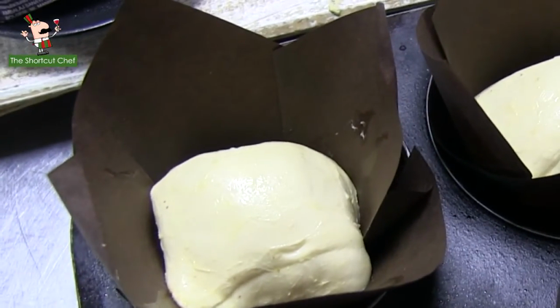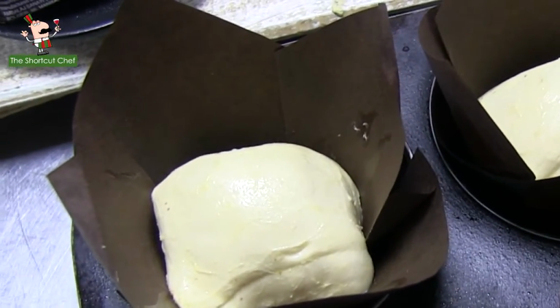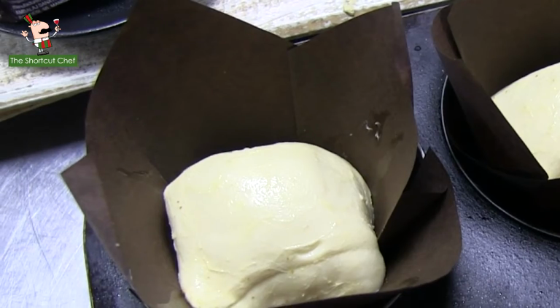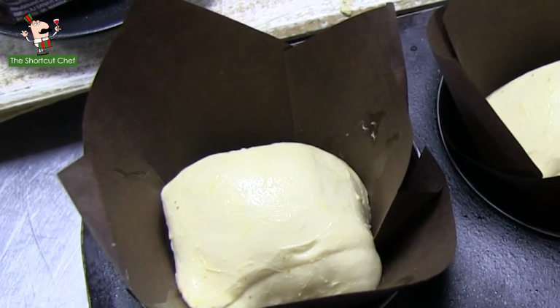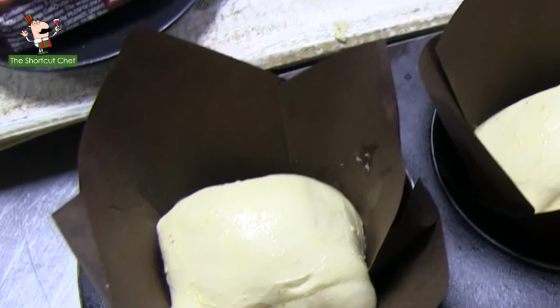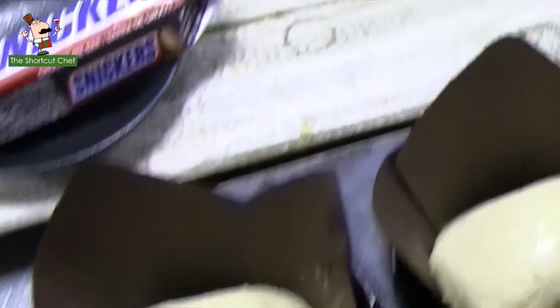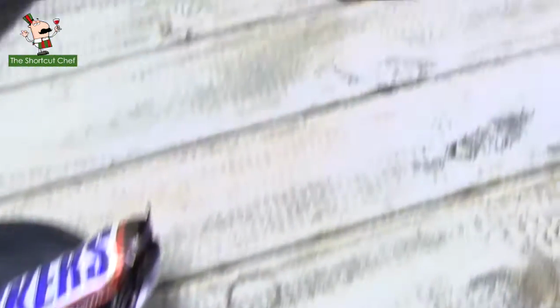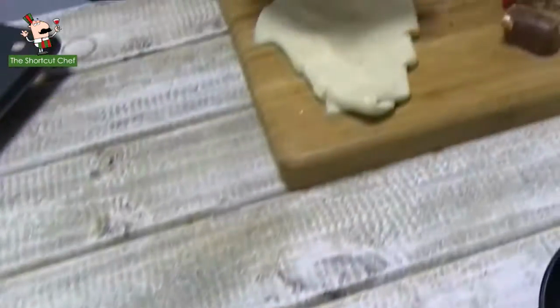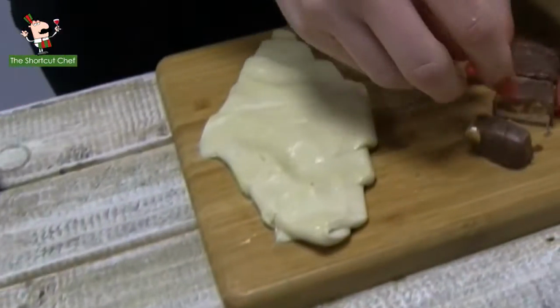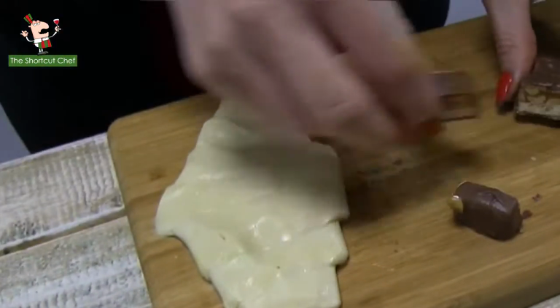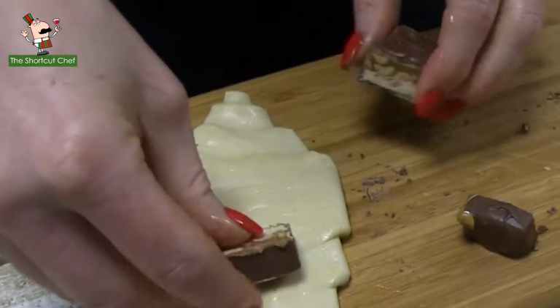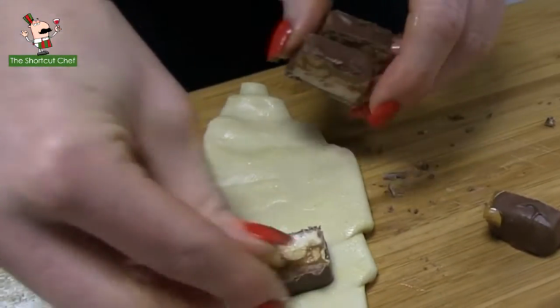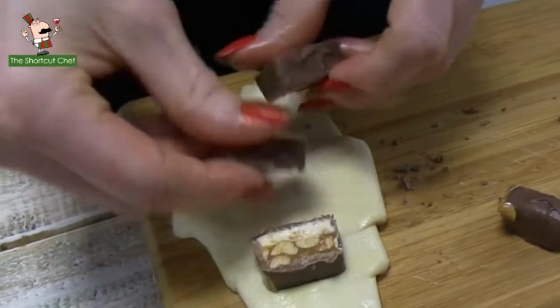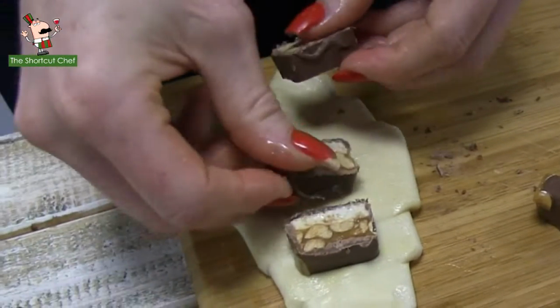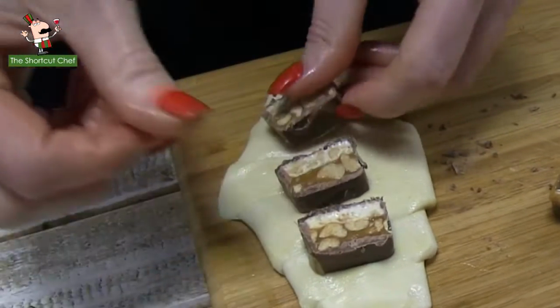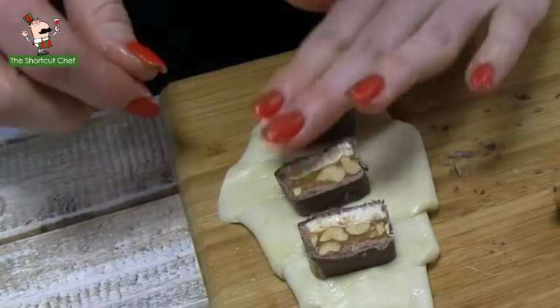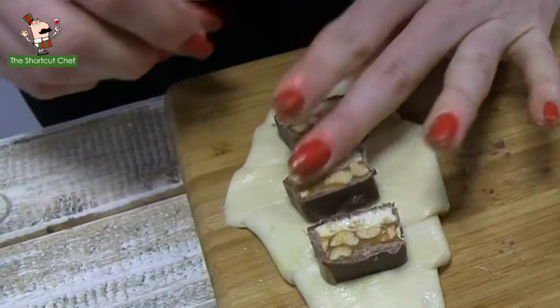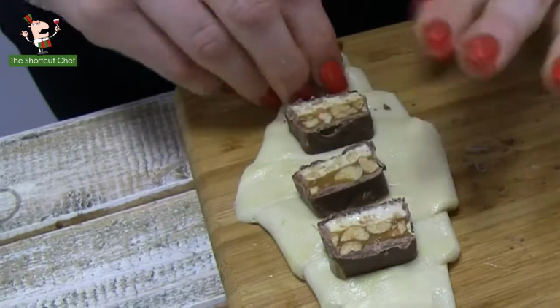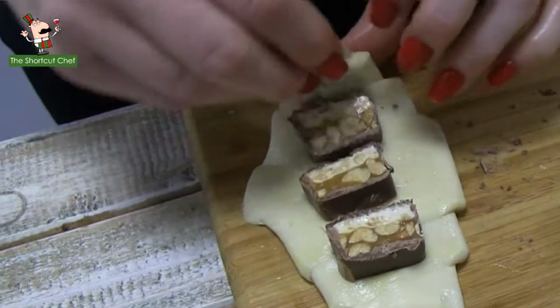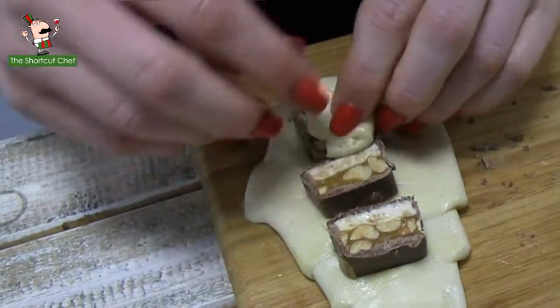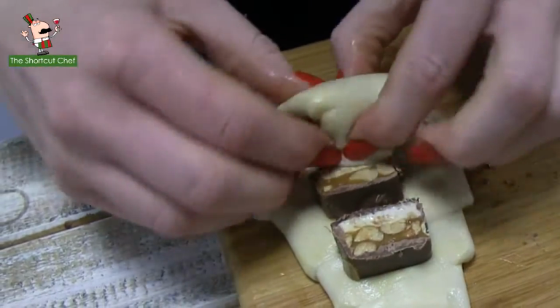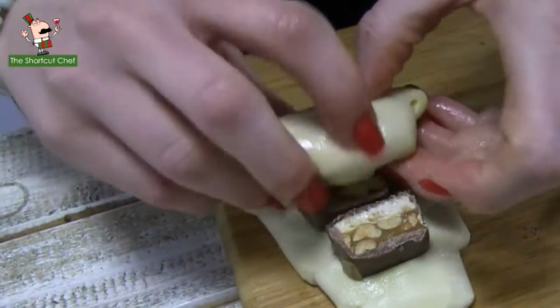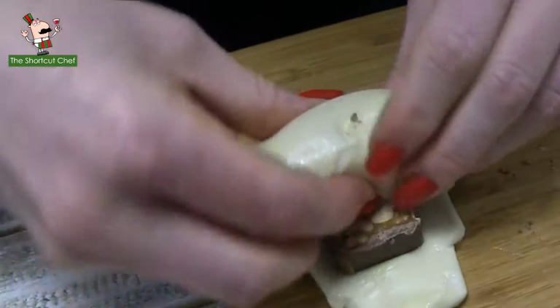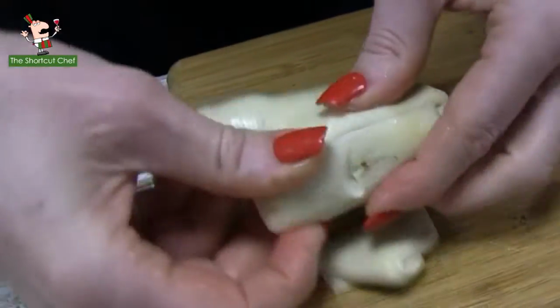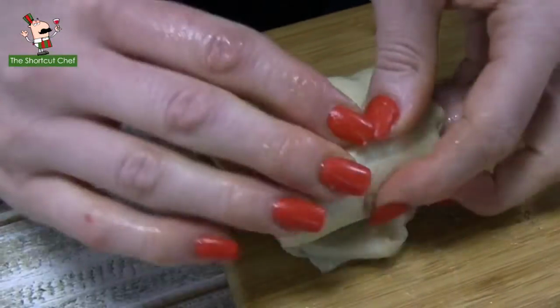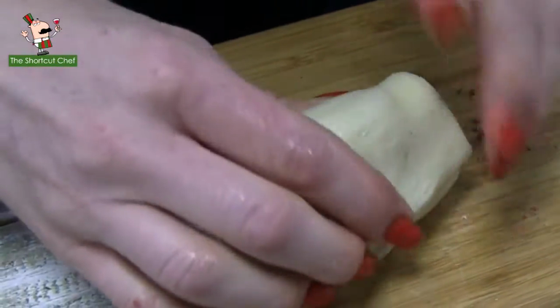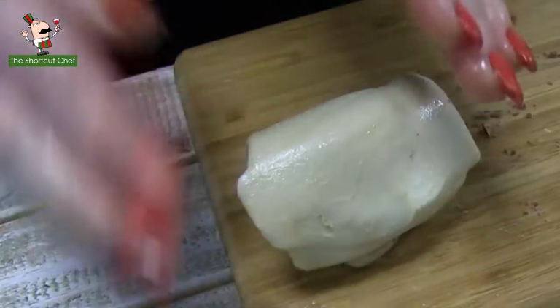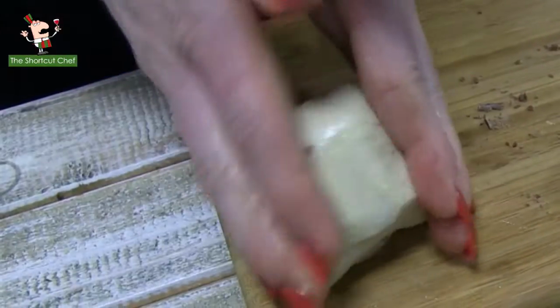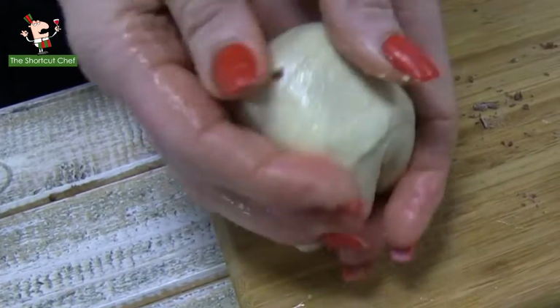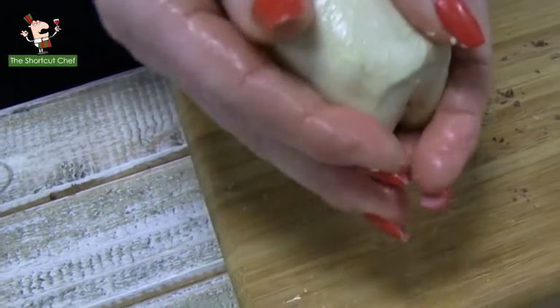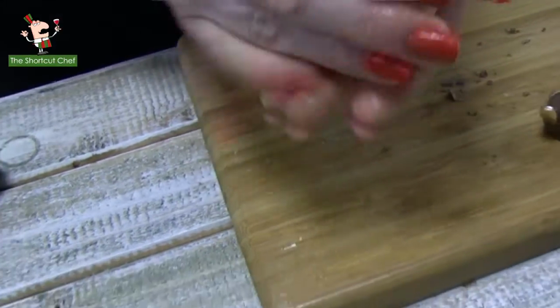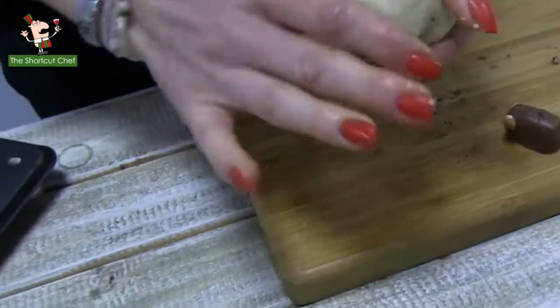Chef Trixie won't eat this — she will not cheat. She will pop these last few remaining pieces into her cruffin, and she will roll those up nice and firmly, and in it goes.